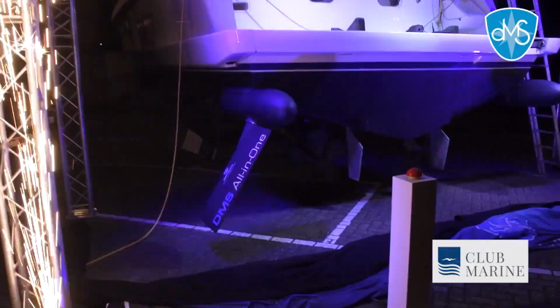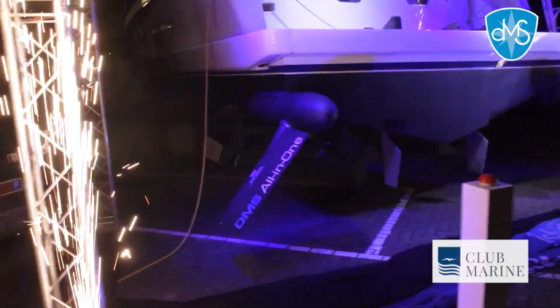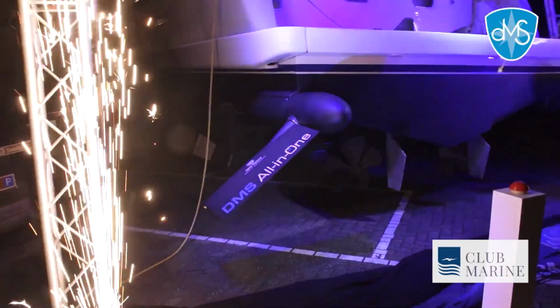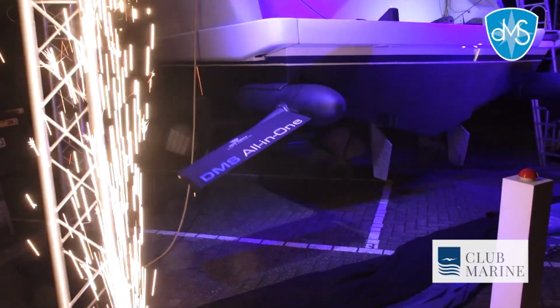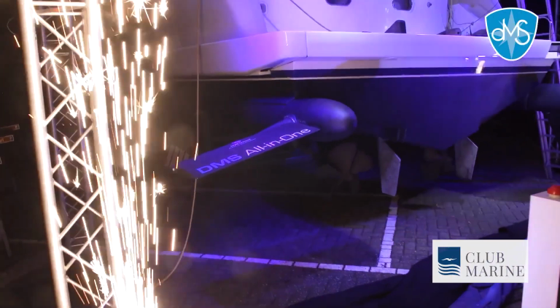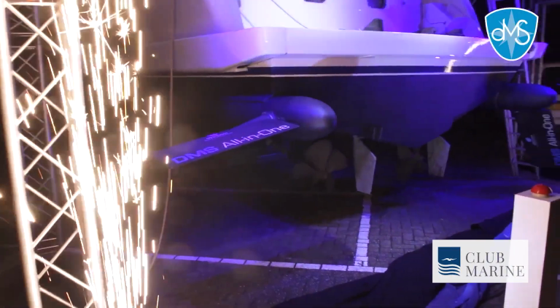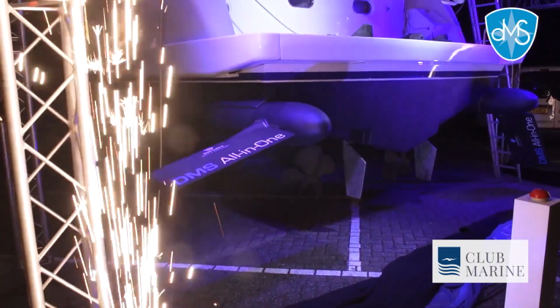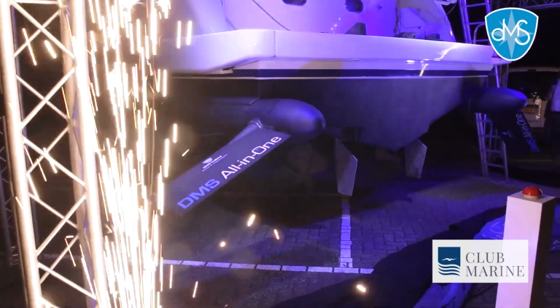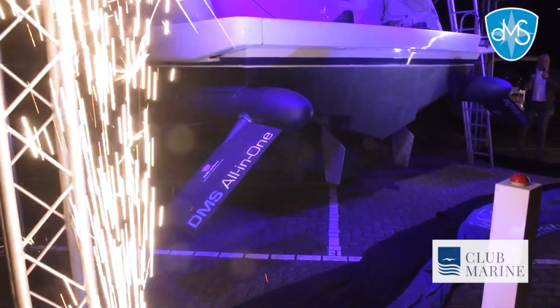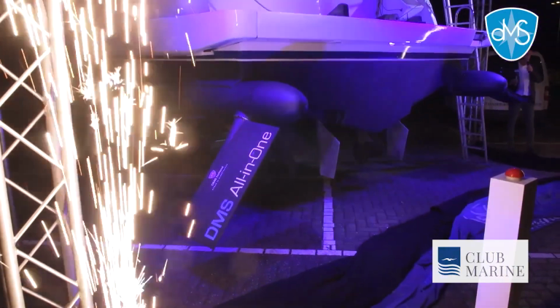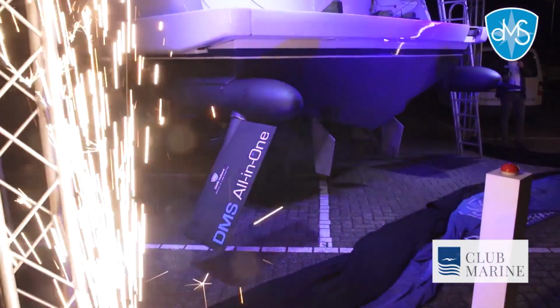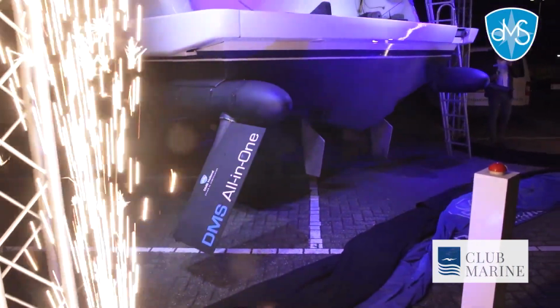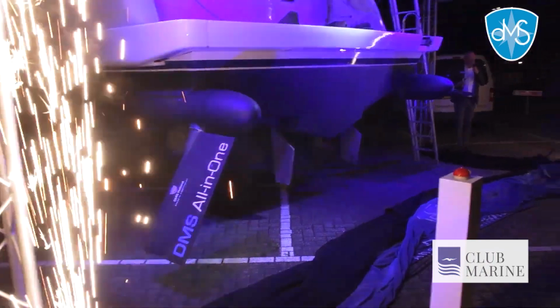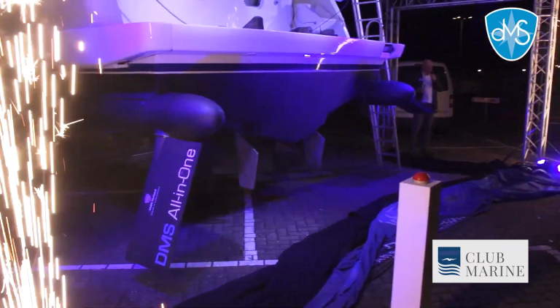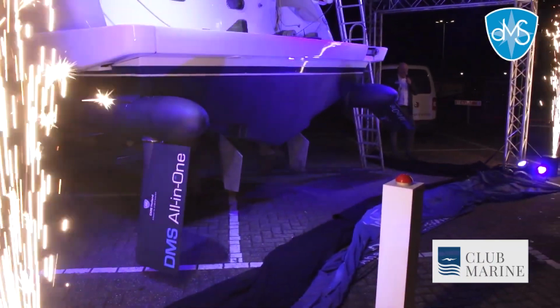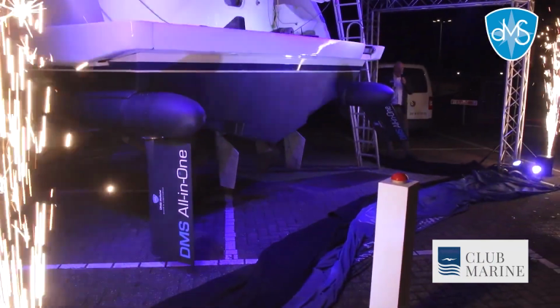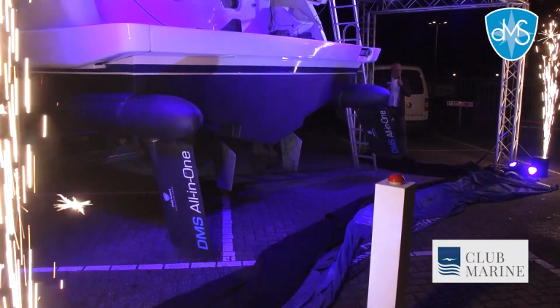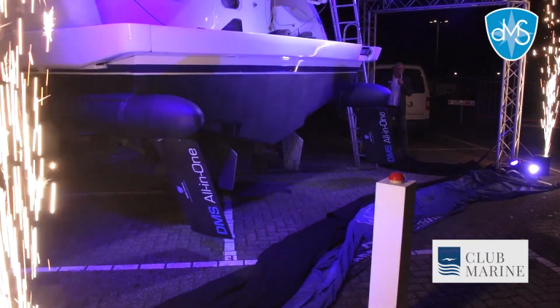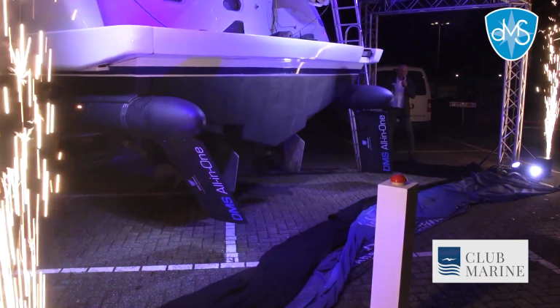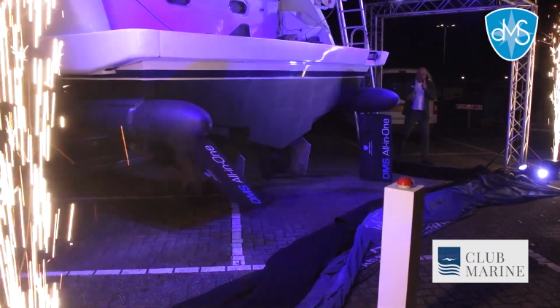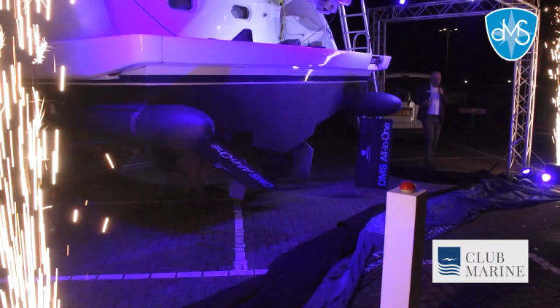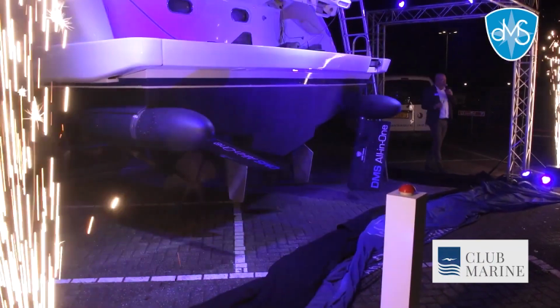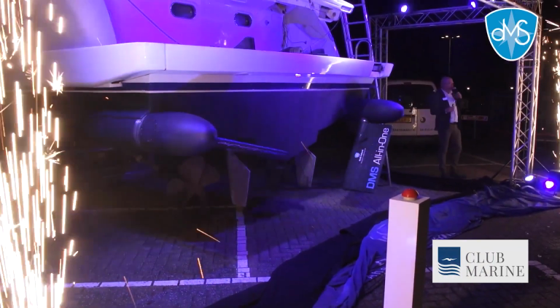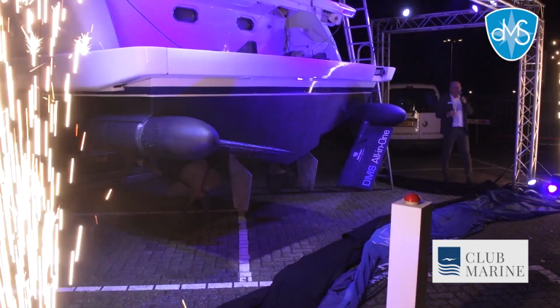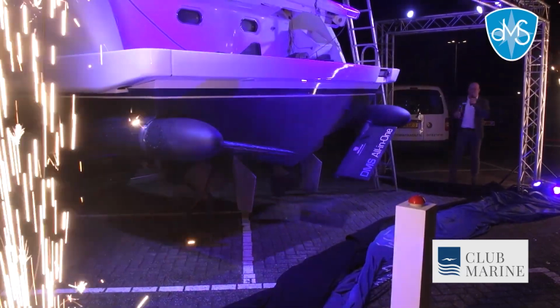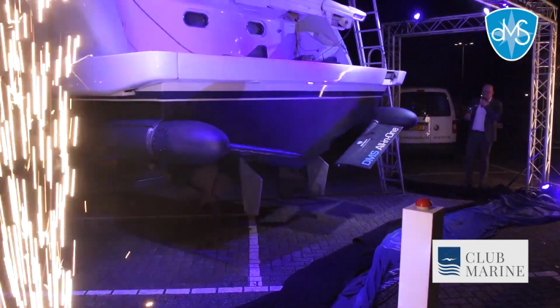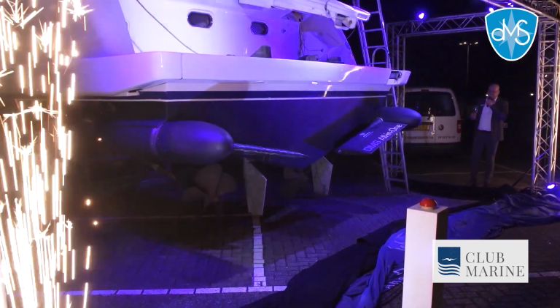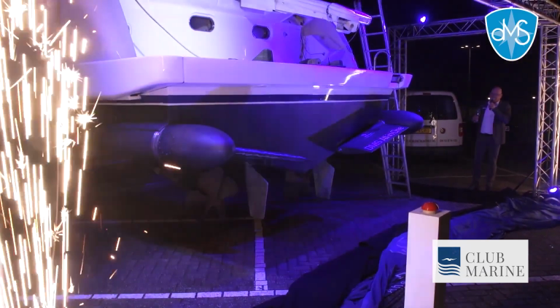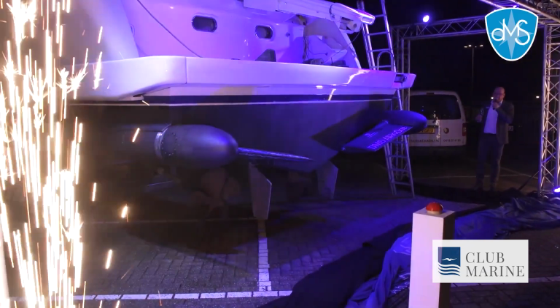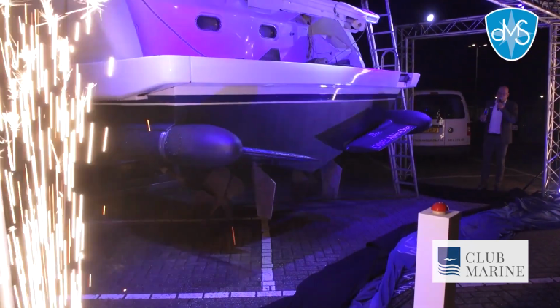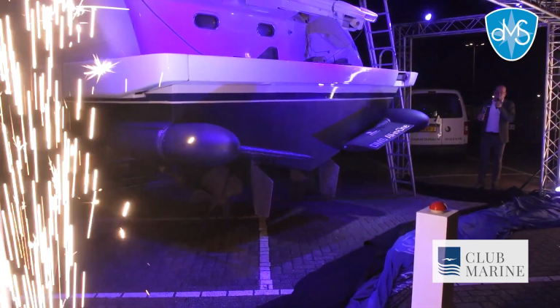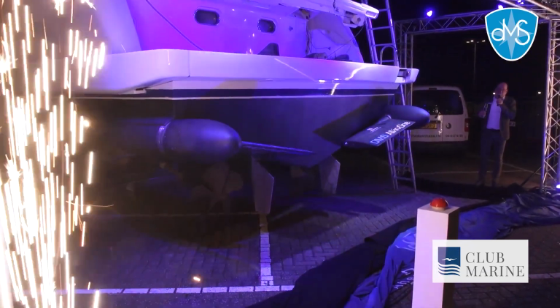As you go faster into more of a planing speed, the fins fall back in behind the transom. Once they're behind the transom, they act like a traditional trim tab, but they're also acting to control roll.